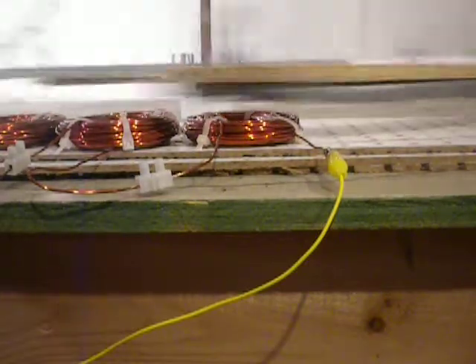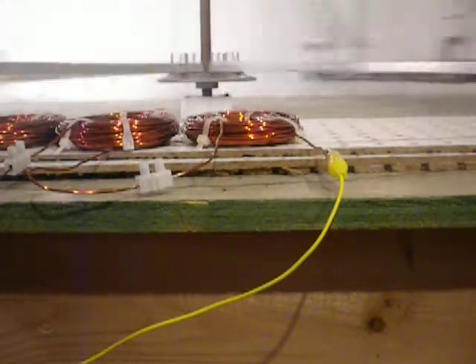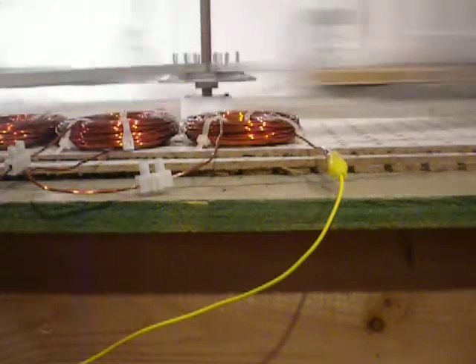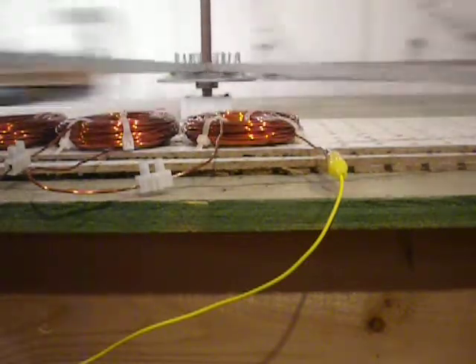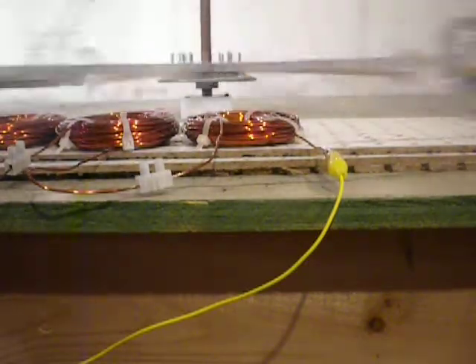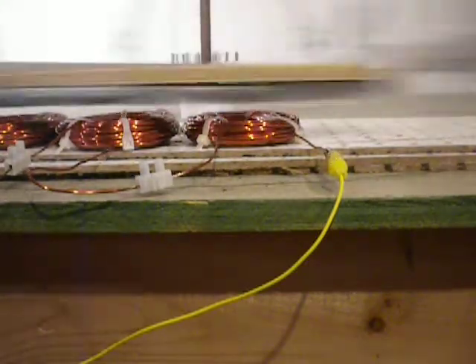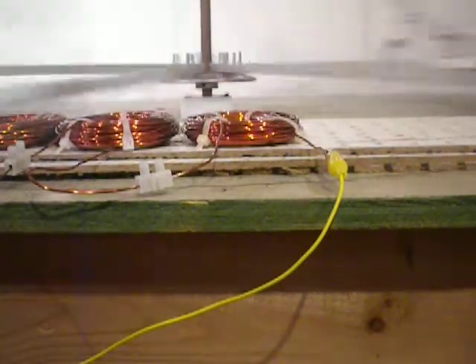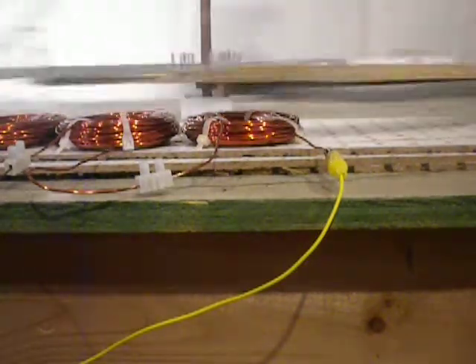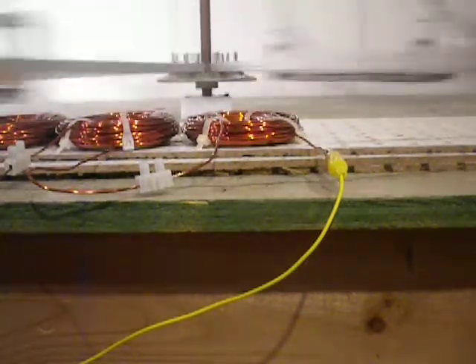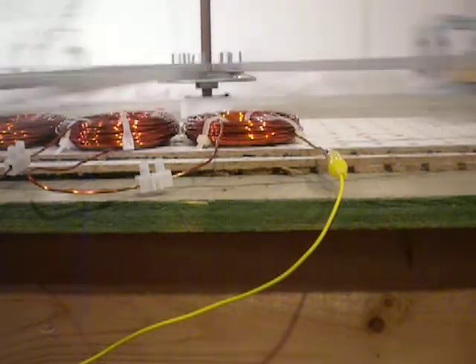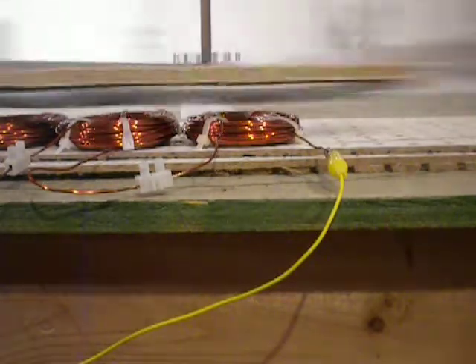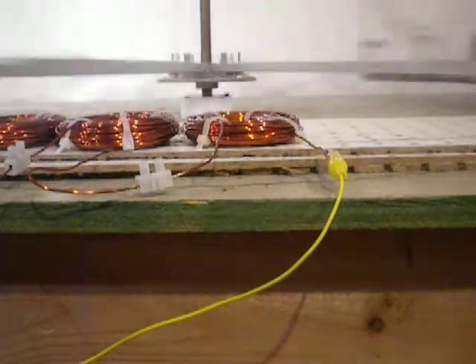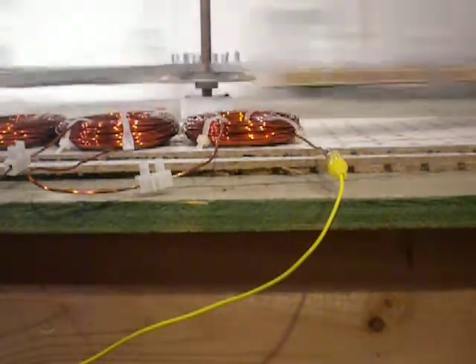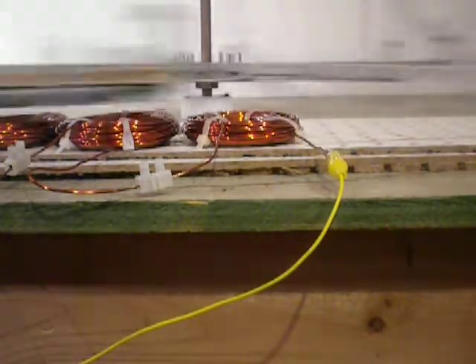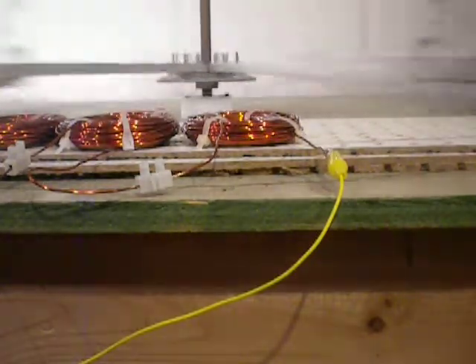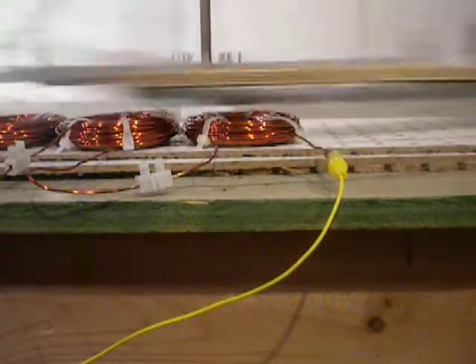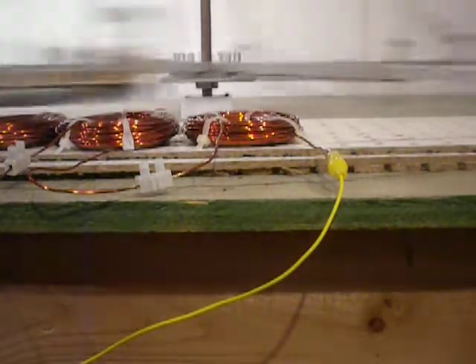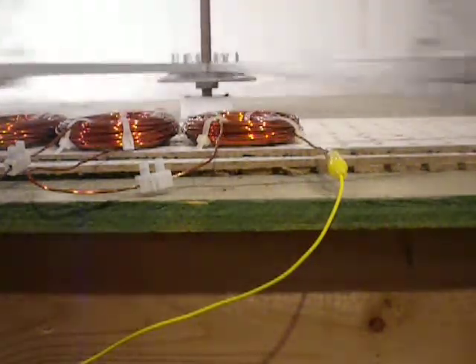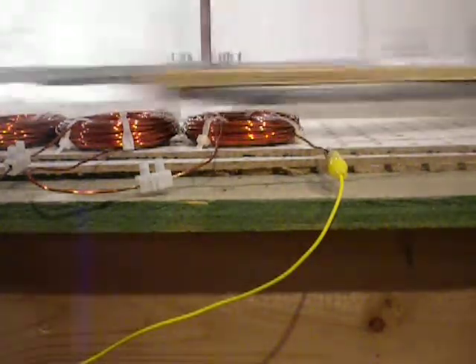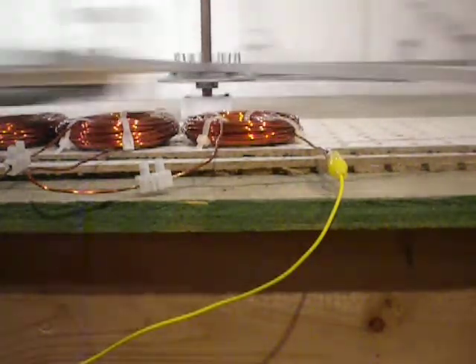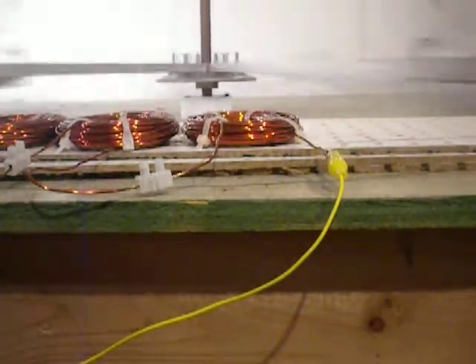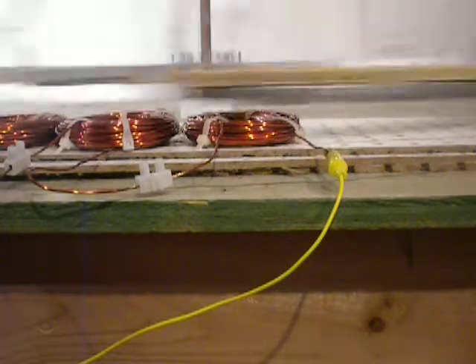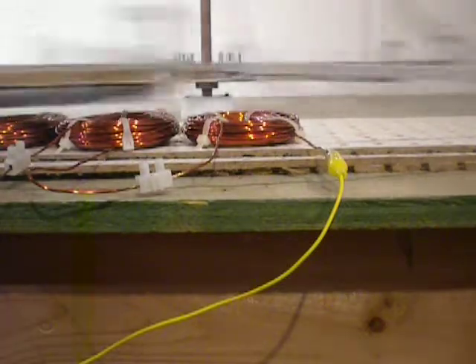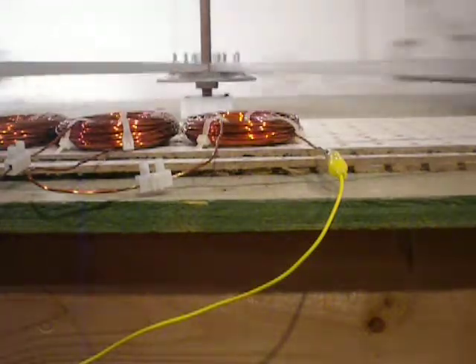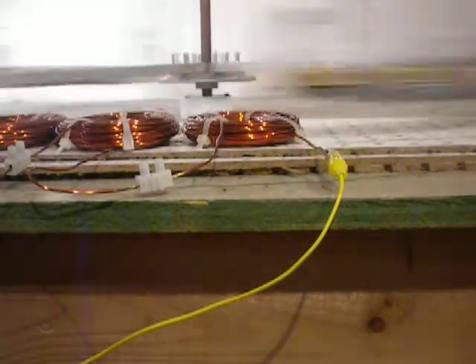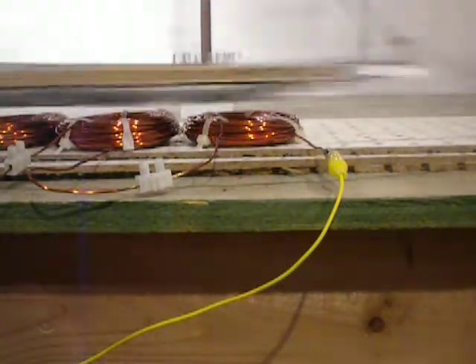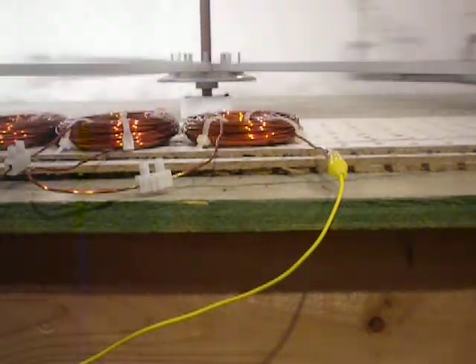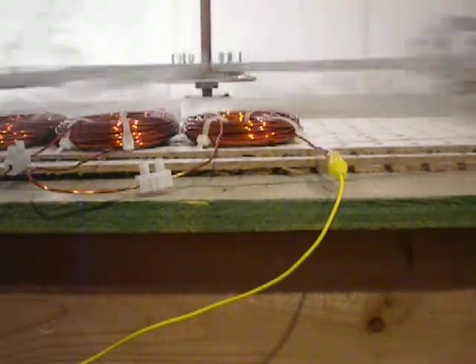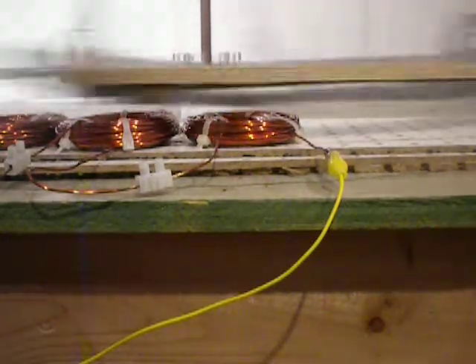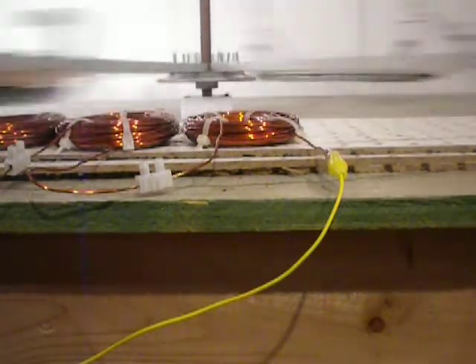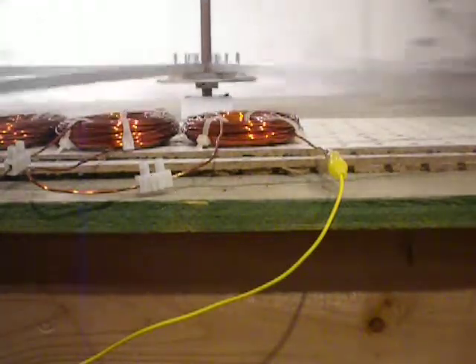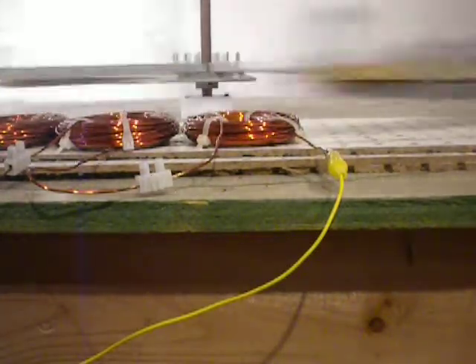Once we get this up to speed, we'll let this go for a period of one minute. After one minute, we'll turn it off and see how long it goes to a stop, similar to the wound field motor.